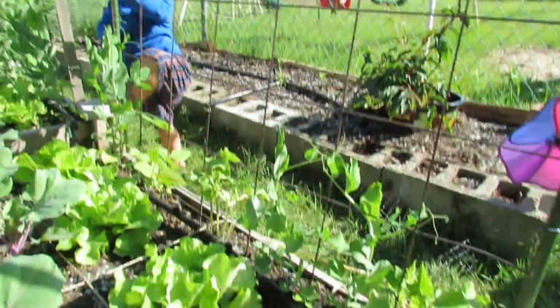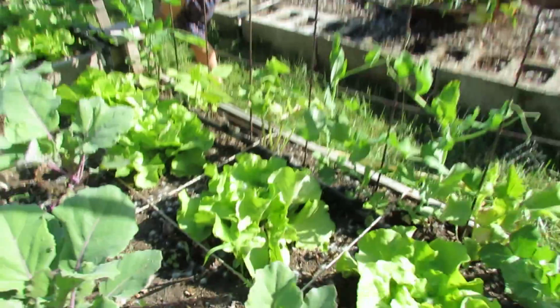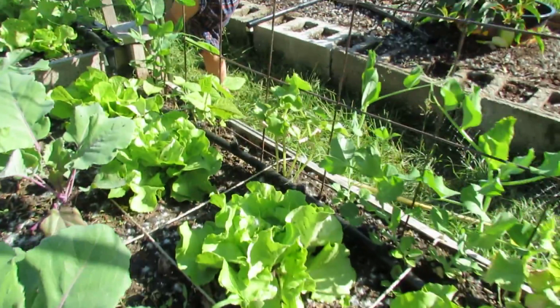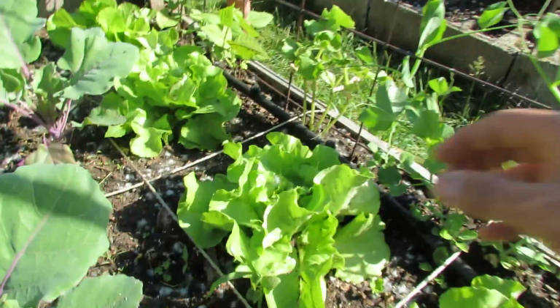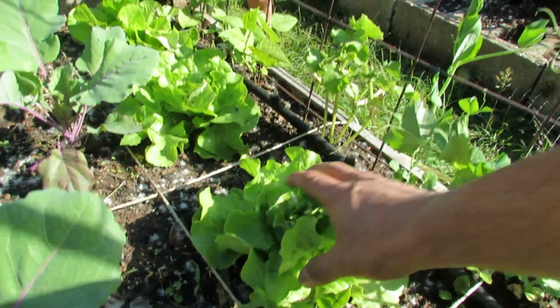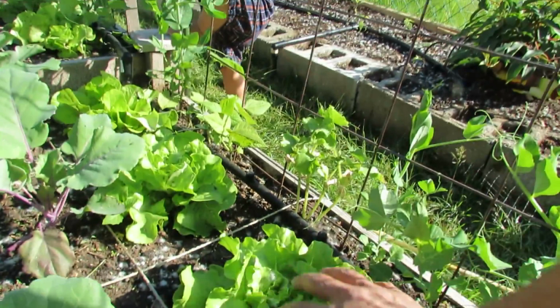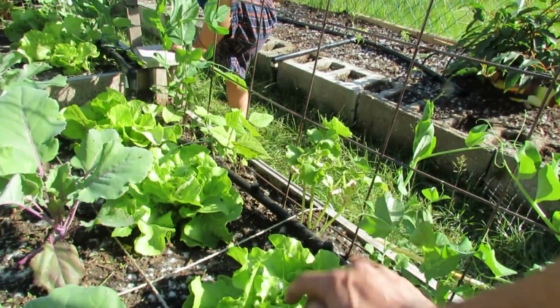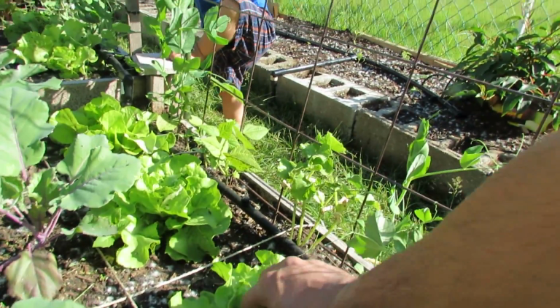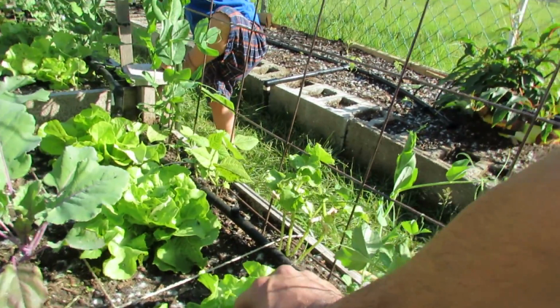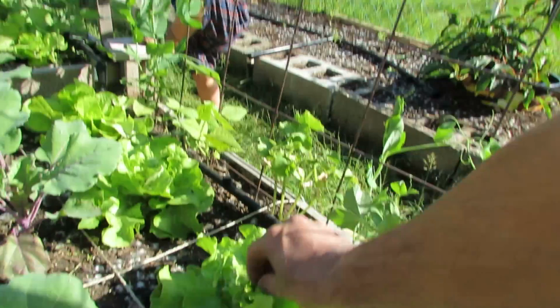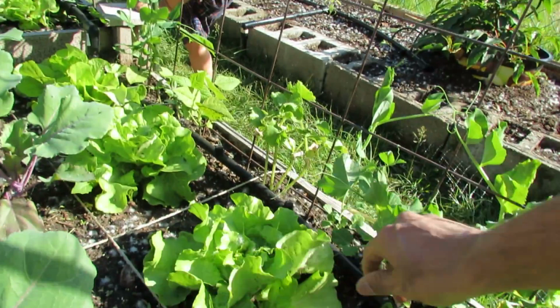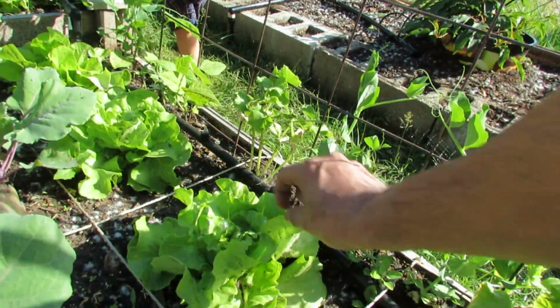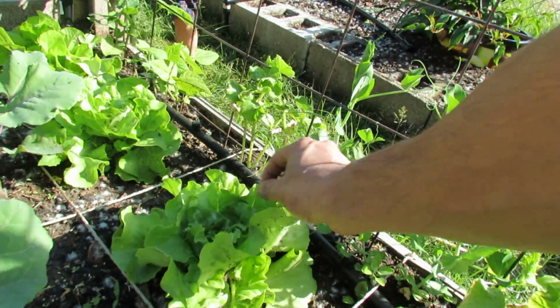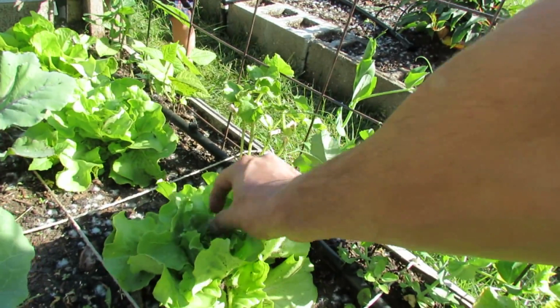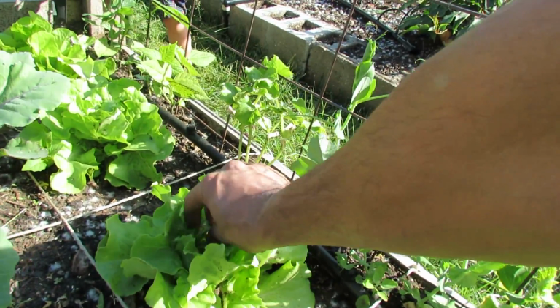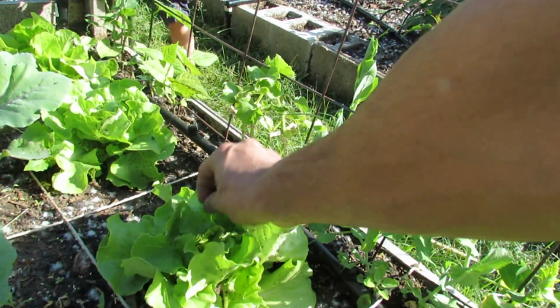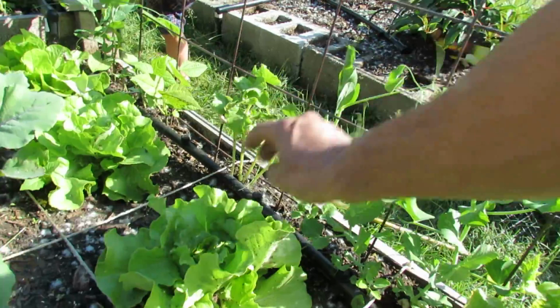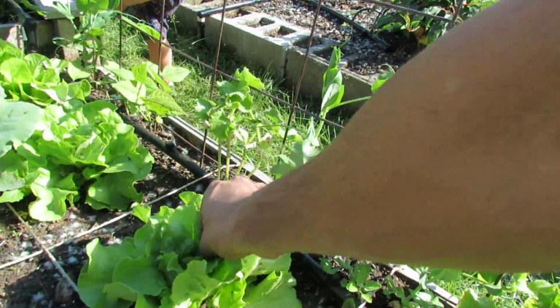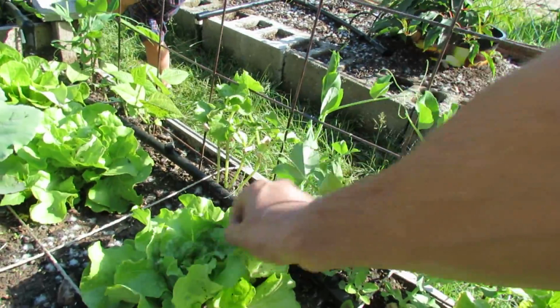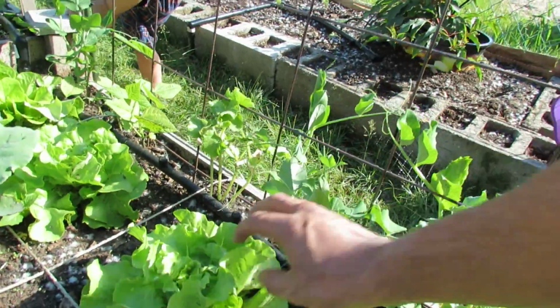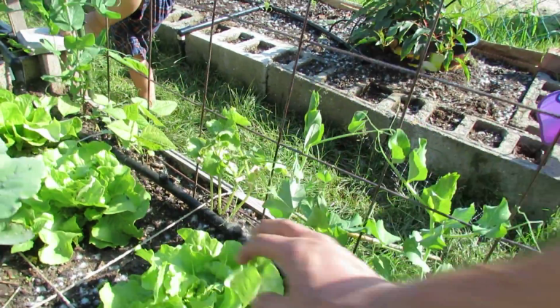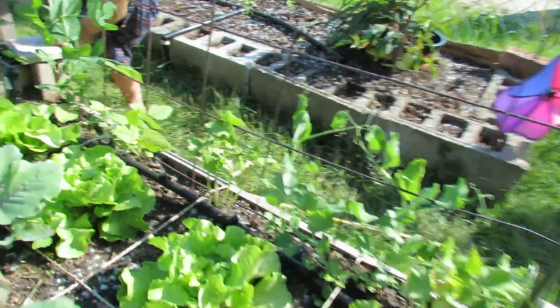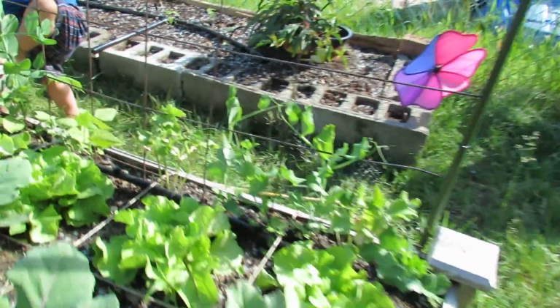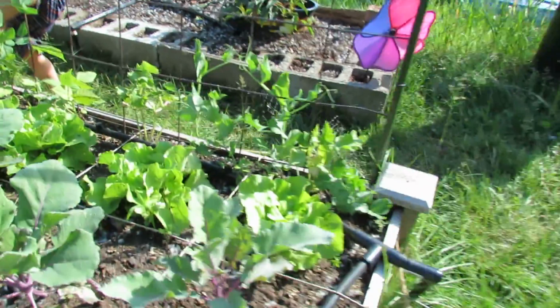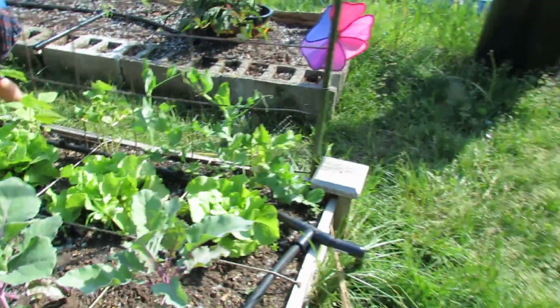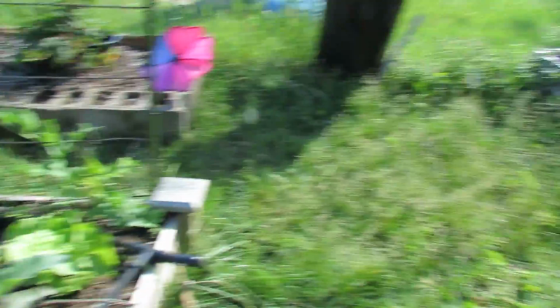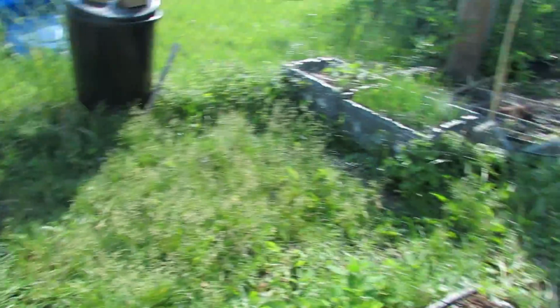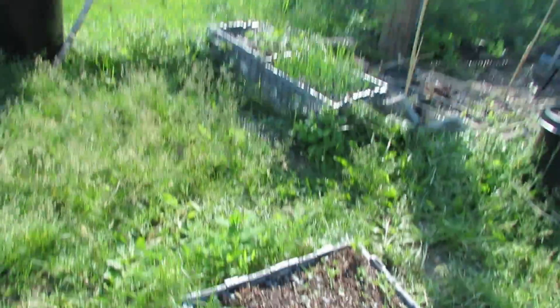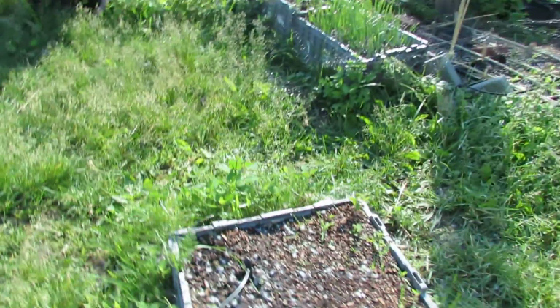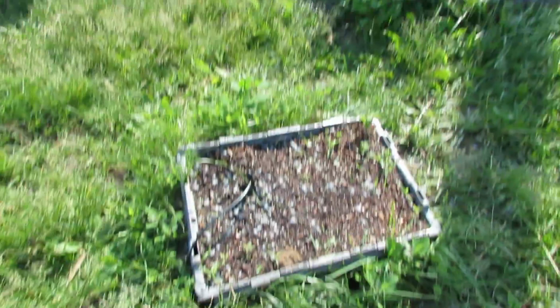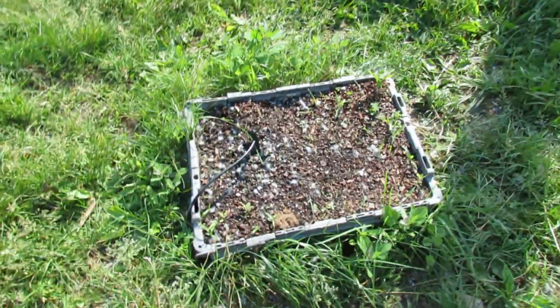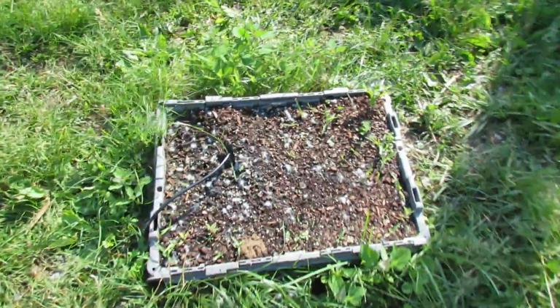These lettuce heads are just huge — I haven't been able to produce a real lettuce head like this before, but these things are gonna come out looking amazing. The herb bed has got a couple of little herbs coming in, nothing too special.